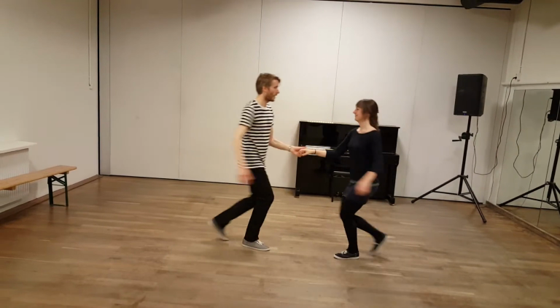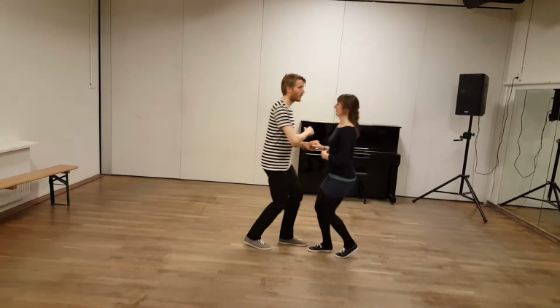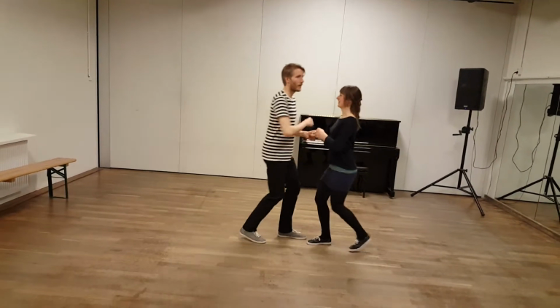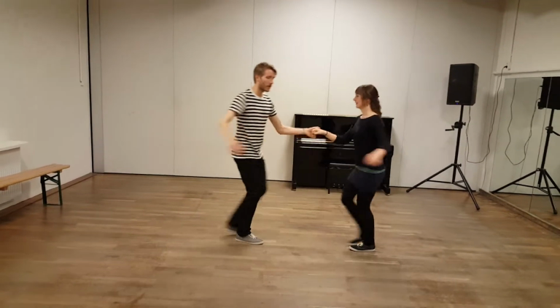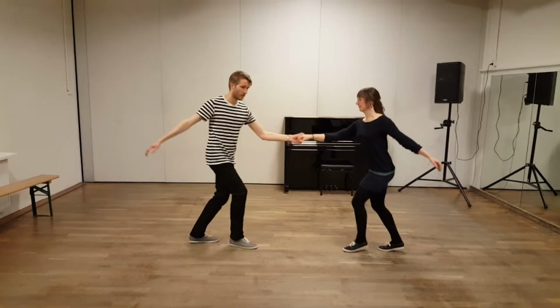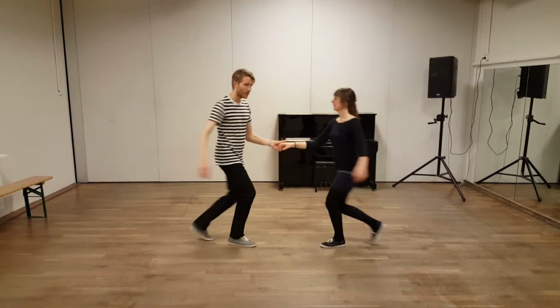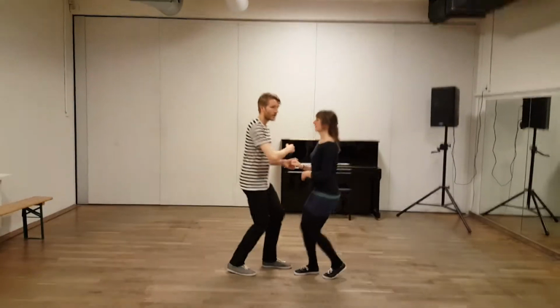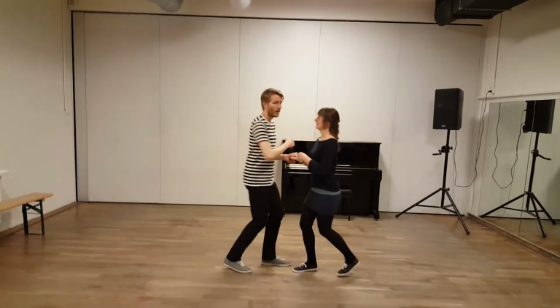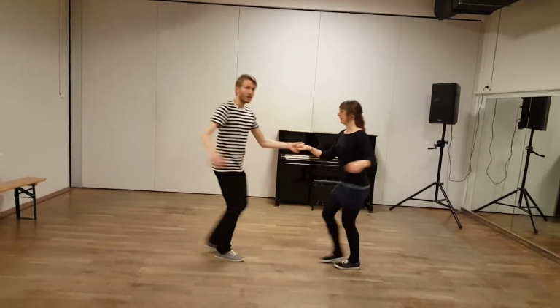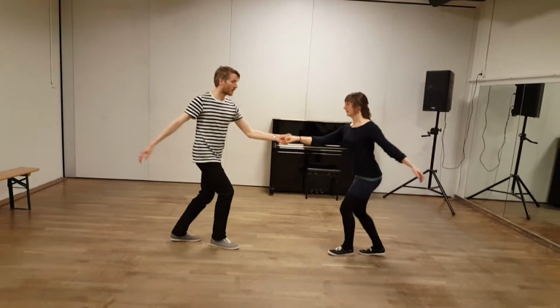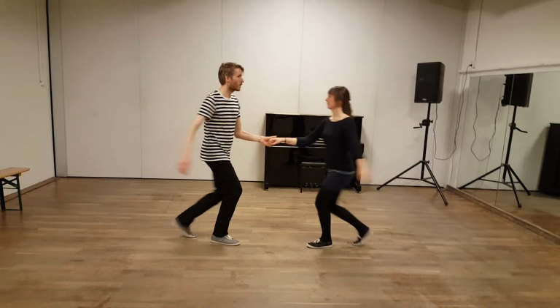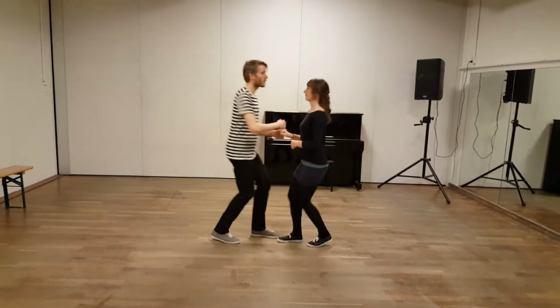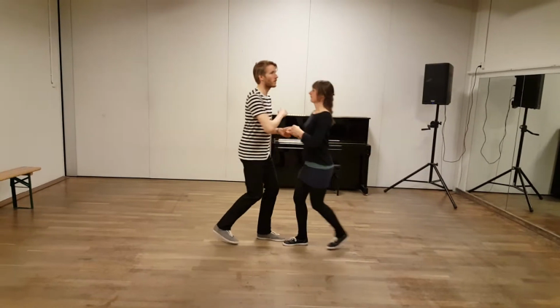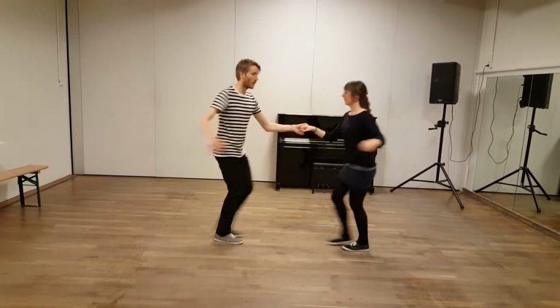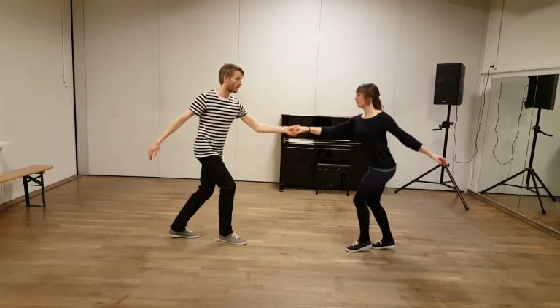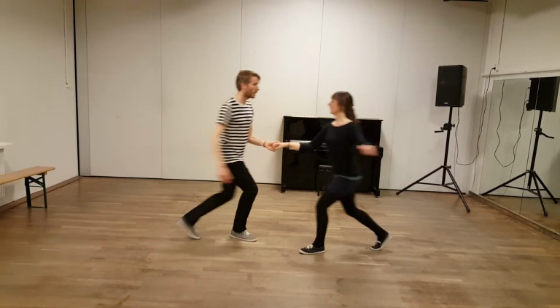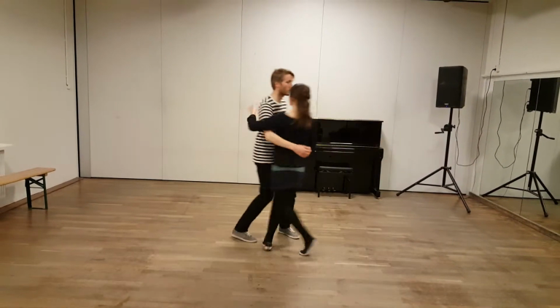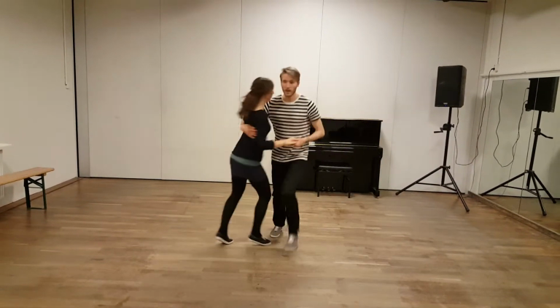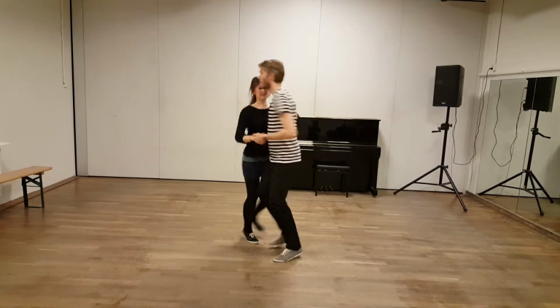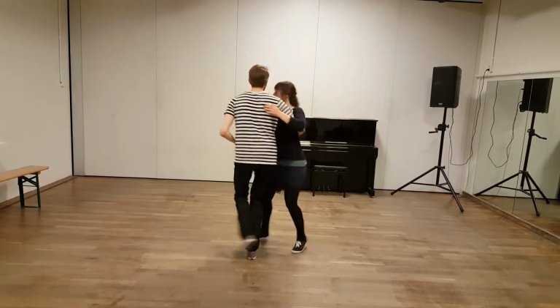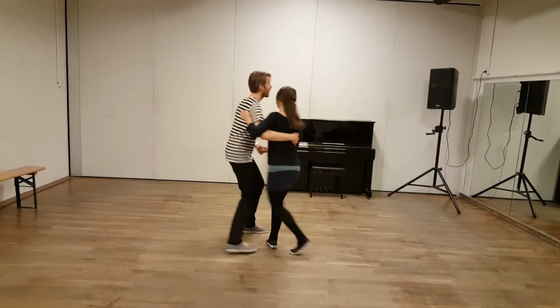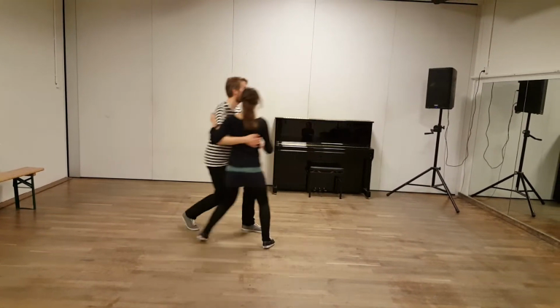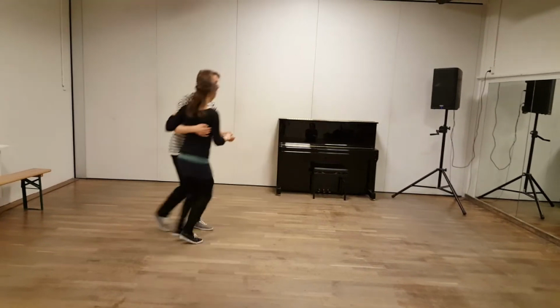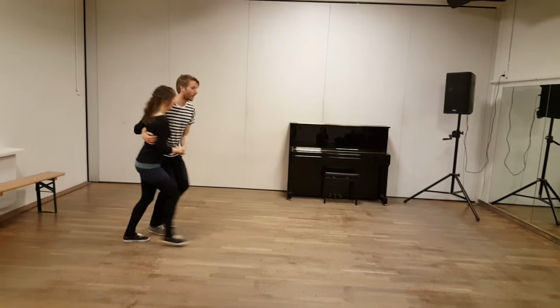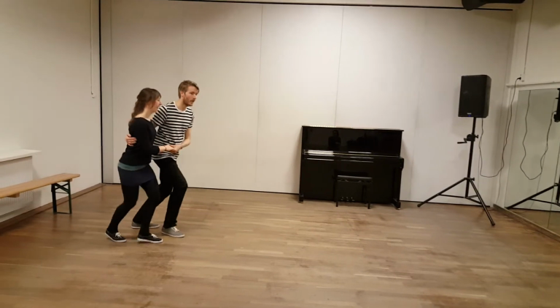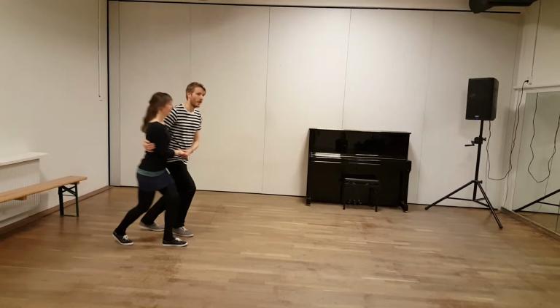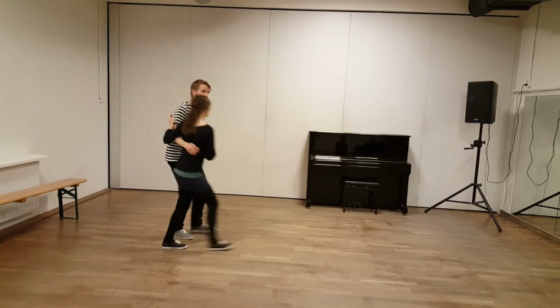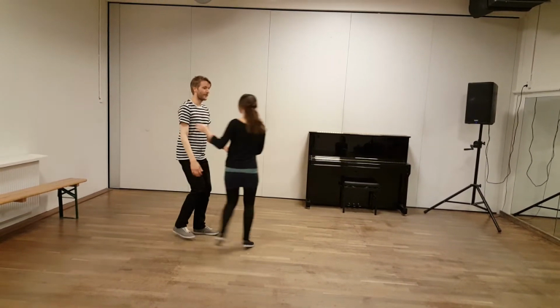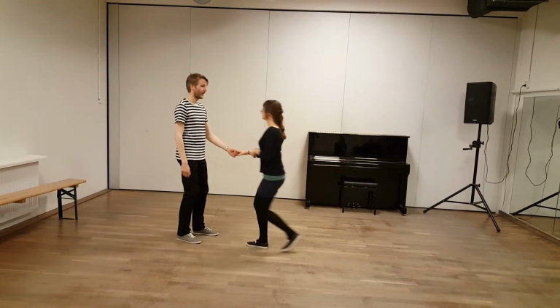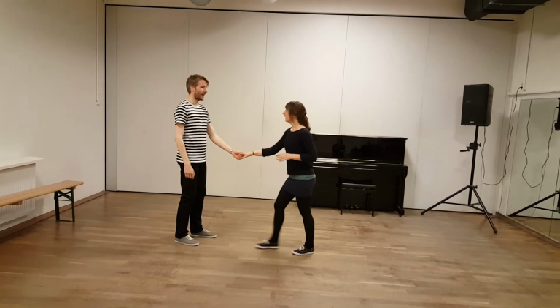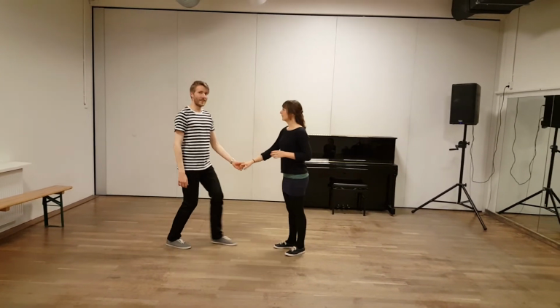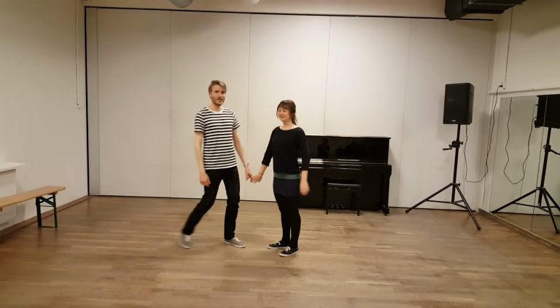And then we have a stretch, a pin tap and a back step. And we use that to go into a circle. And that is it.